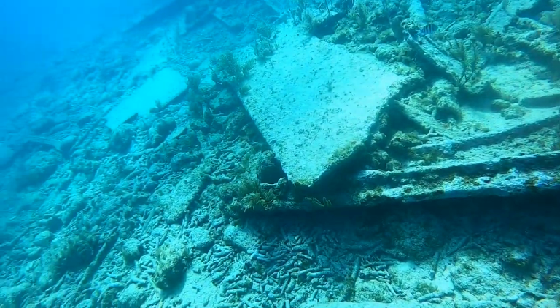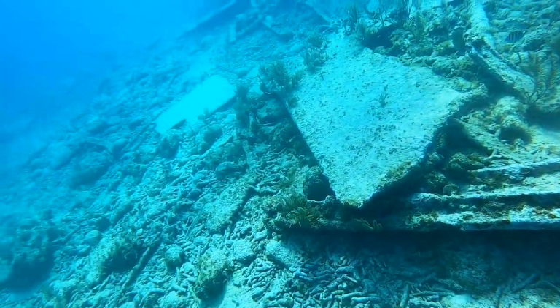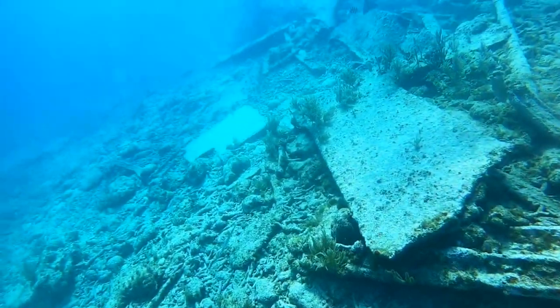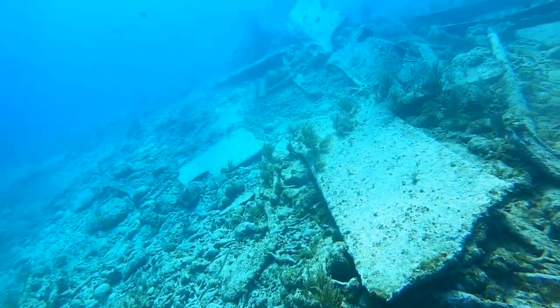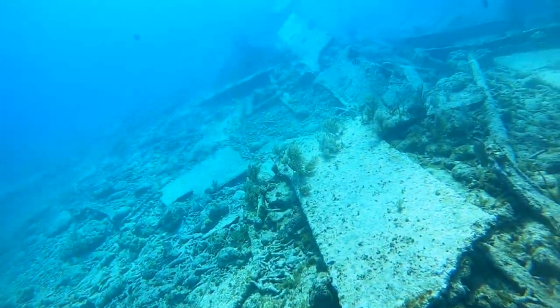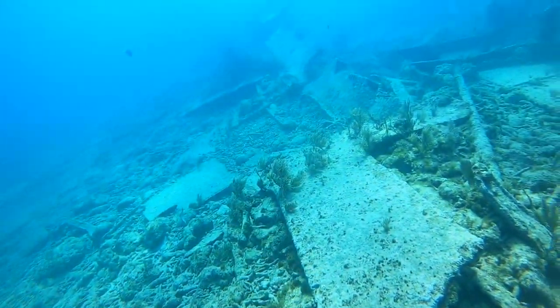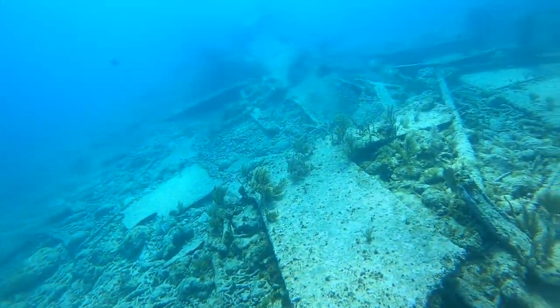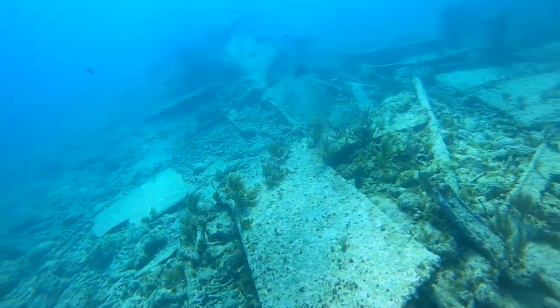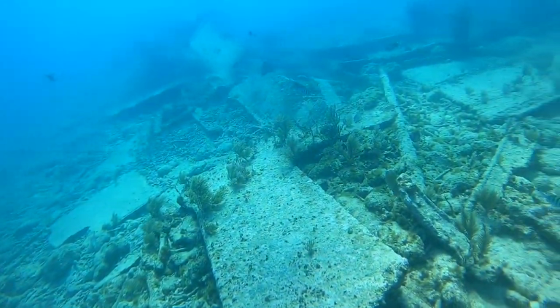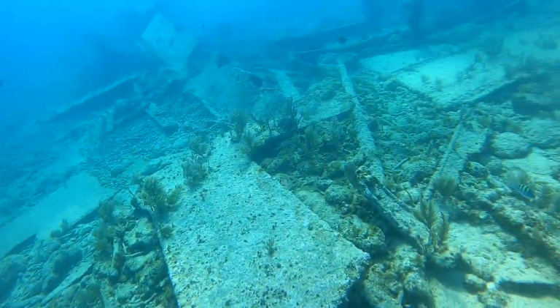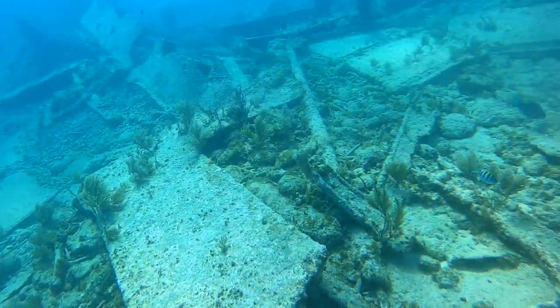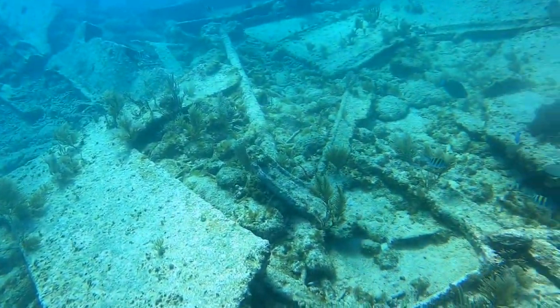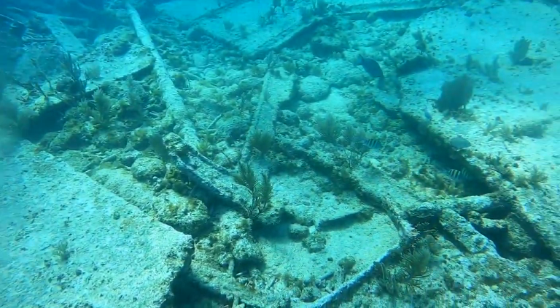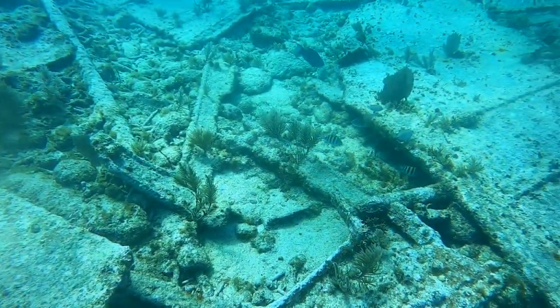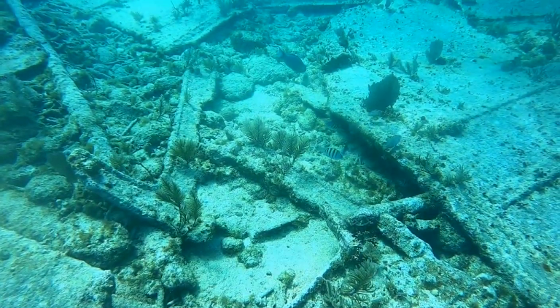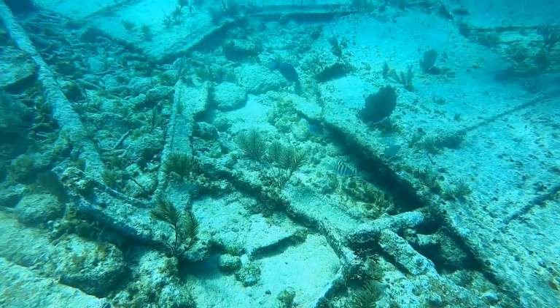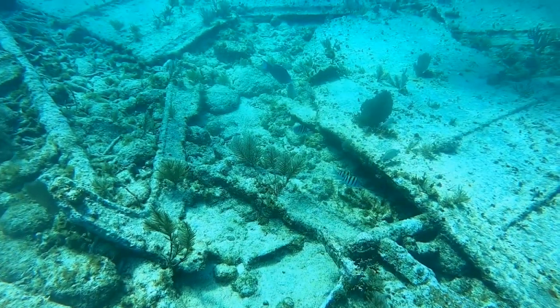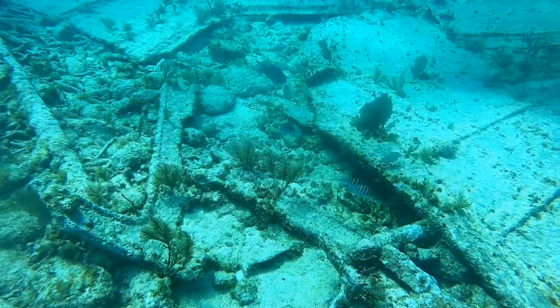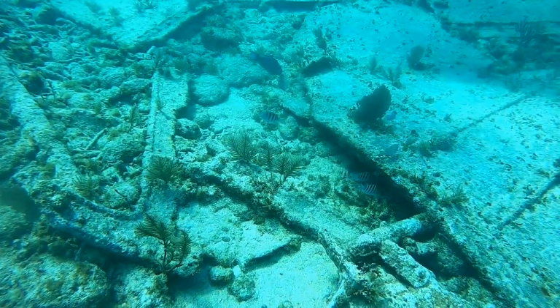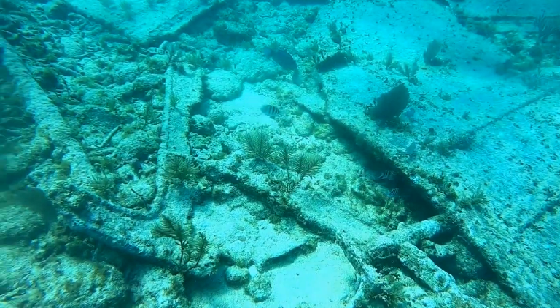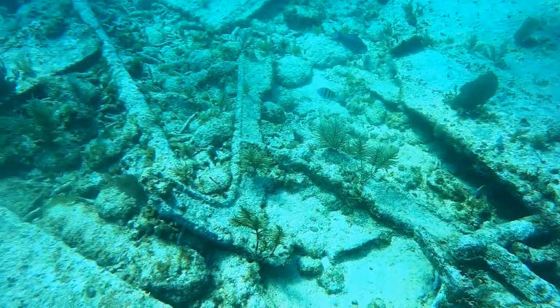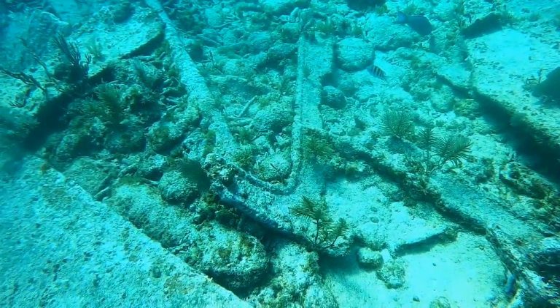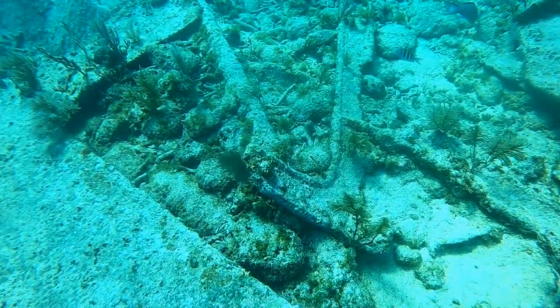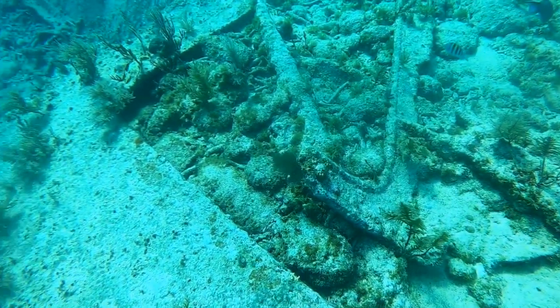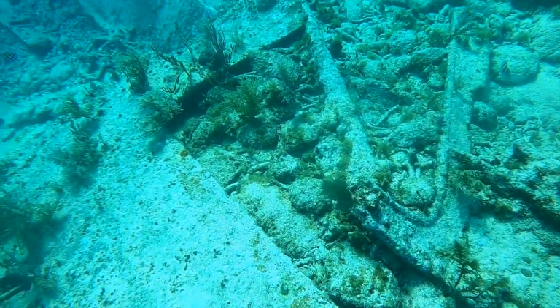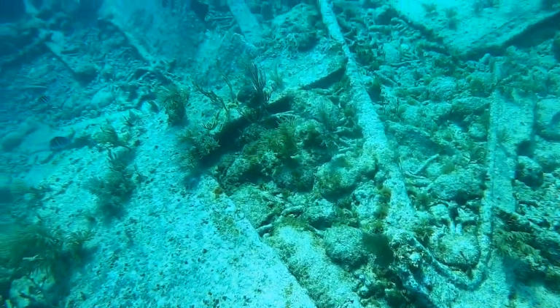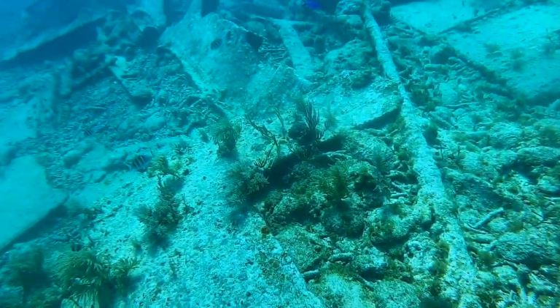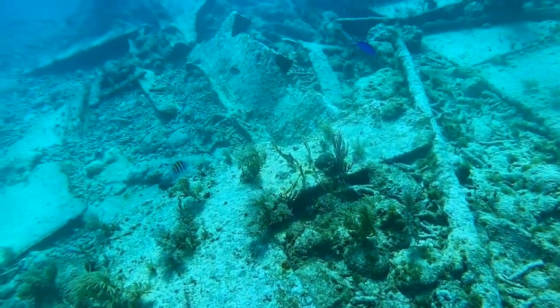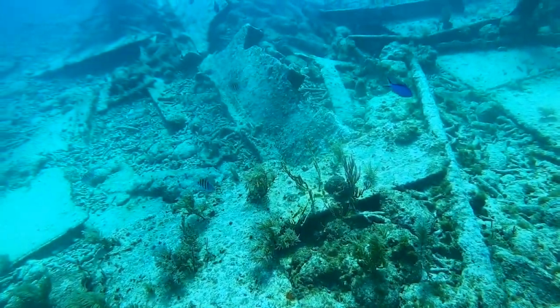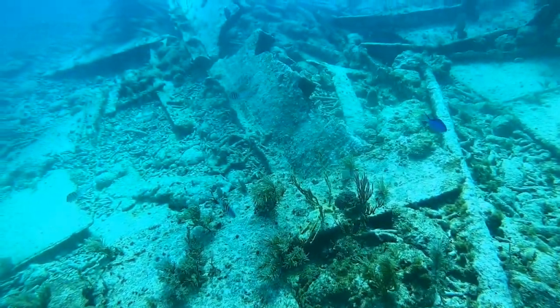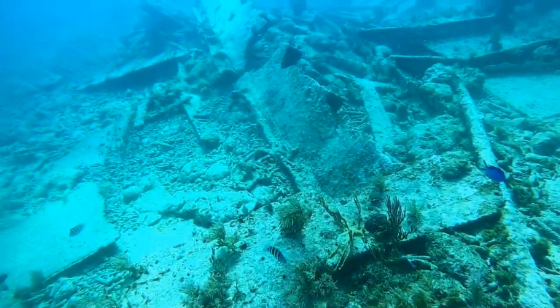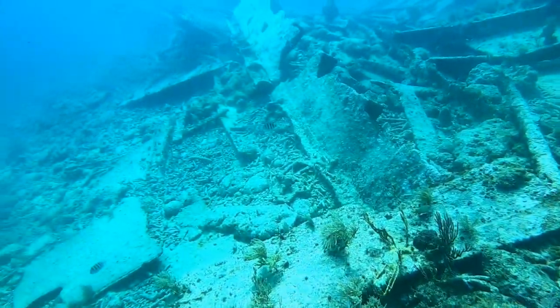You guys can tell we are out at a shipwreck right here. It's pretty decayed, but nonetheless there's plenty of life and lots of fish to see.